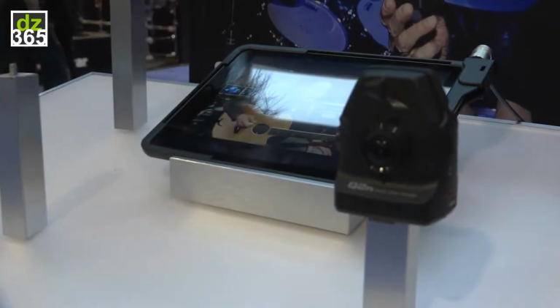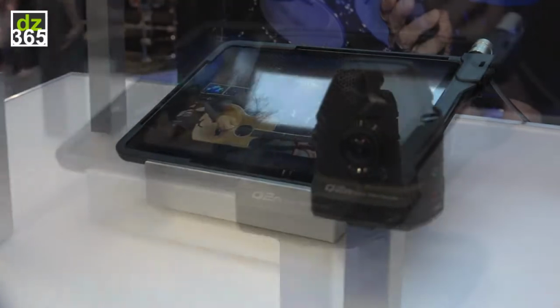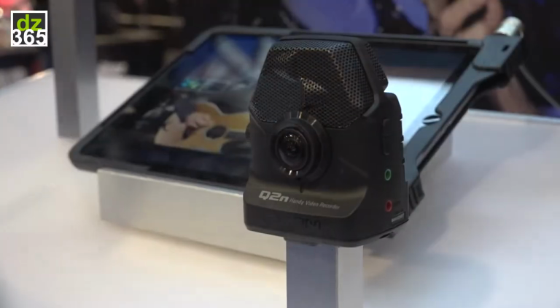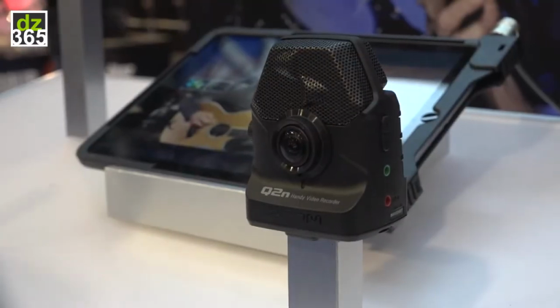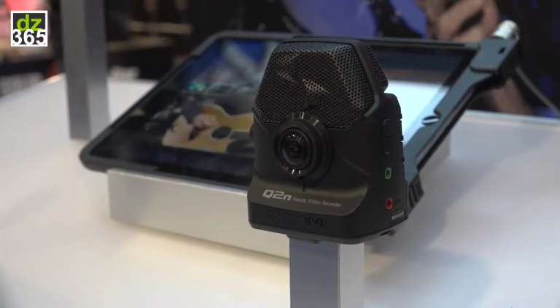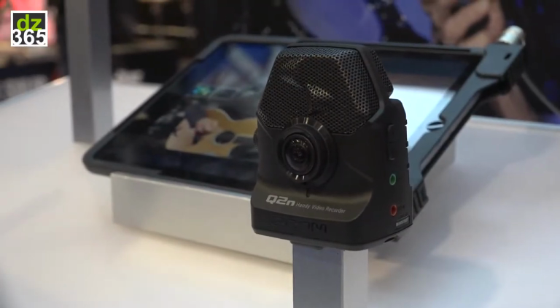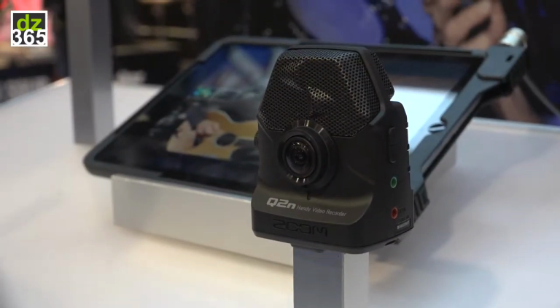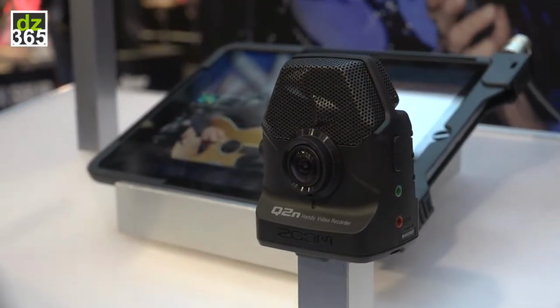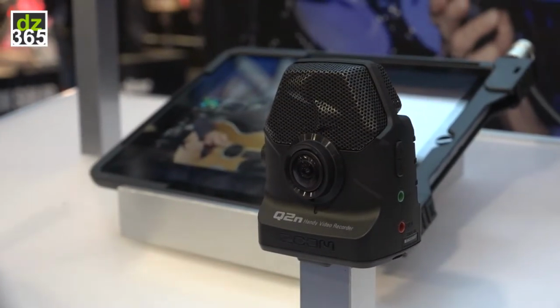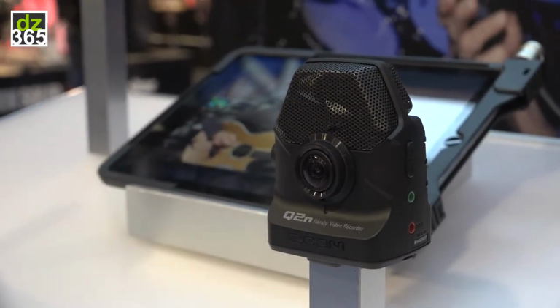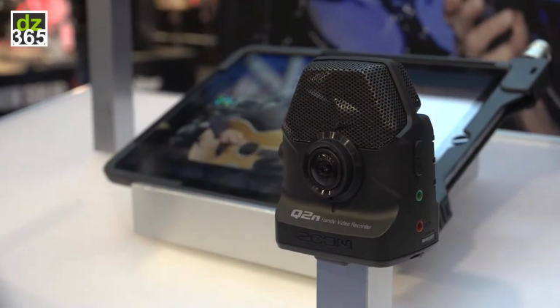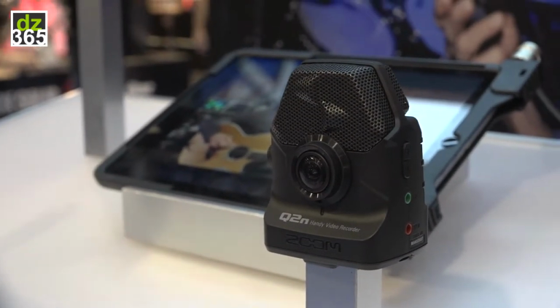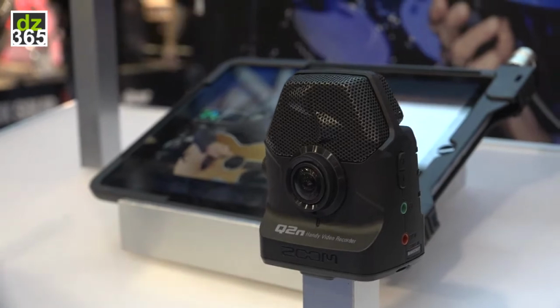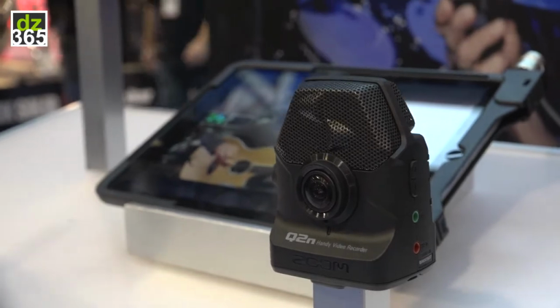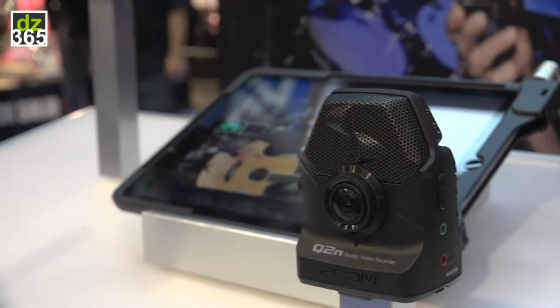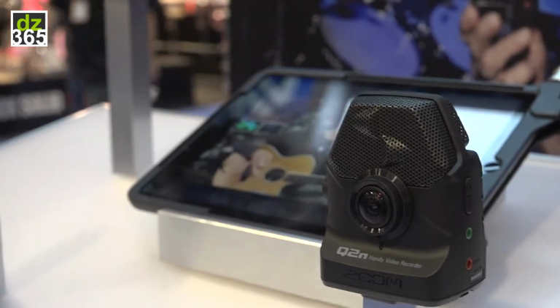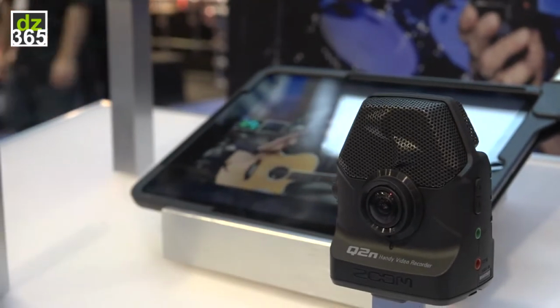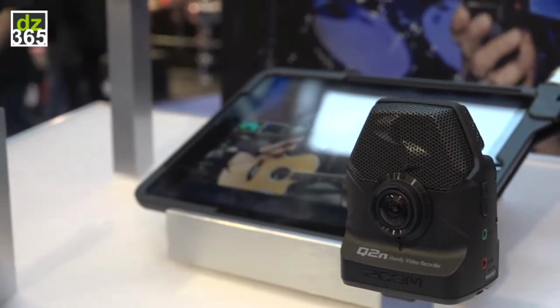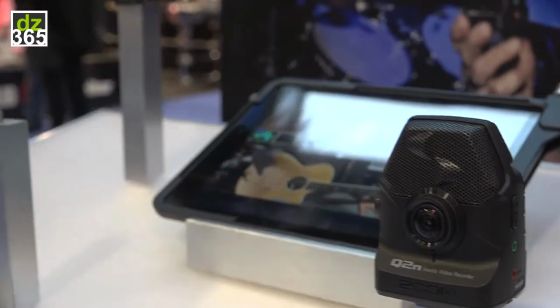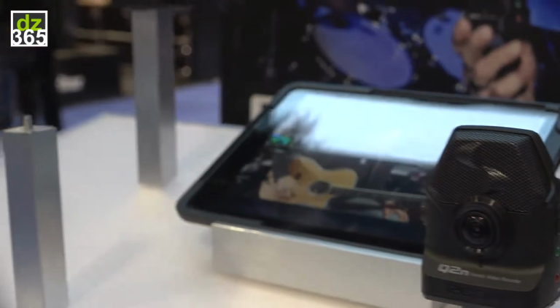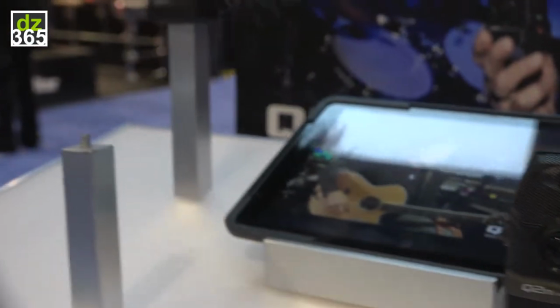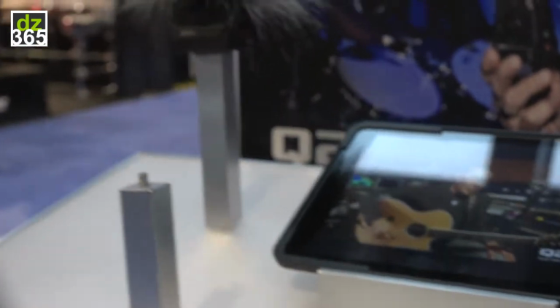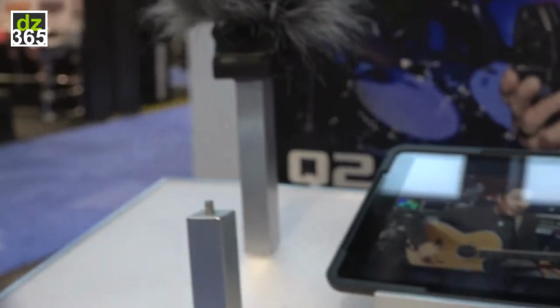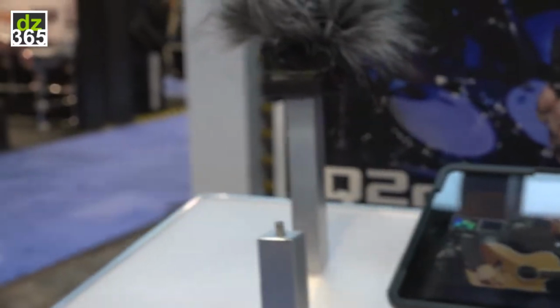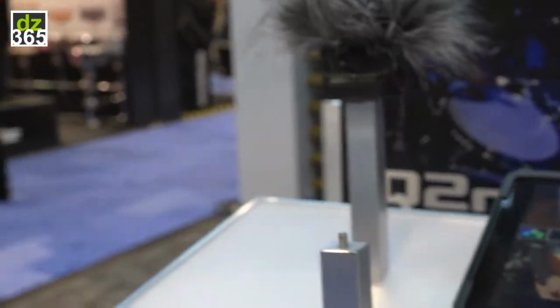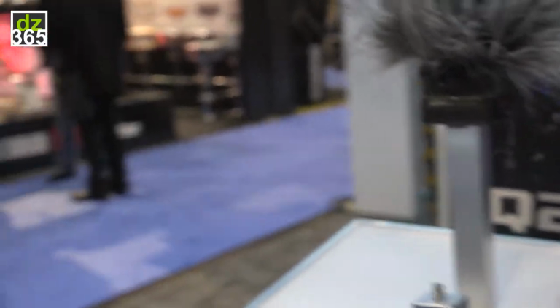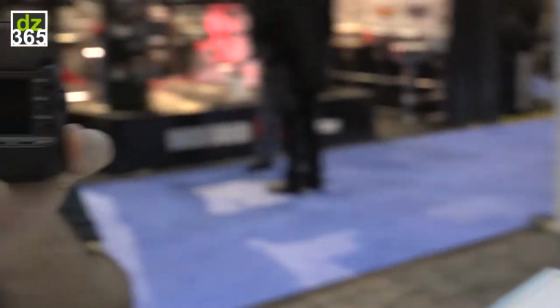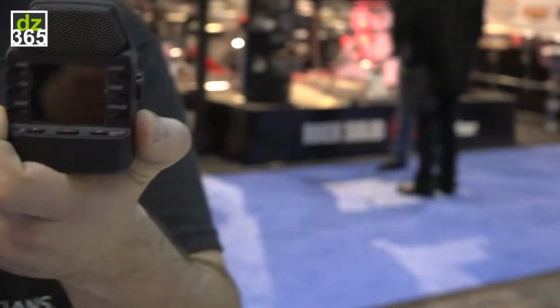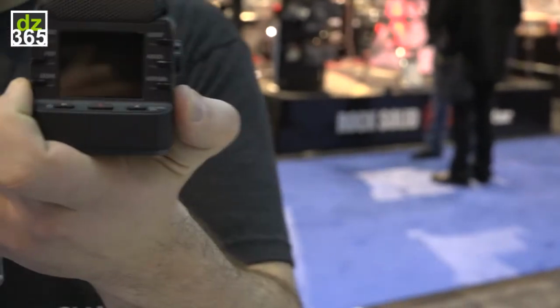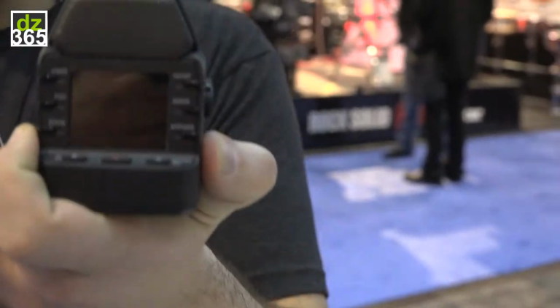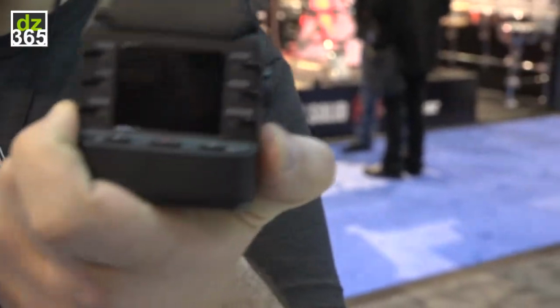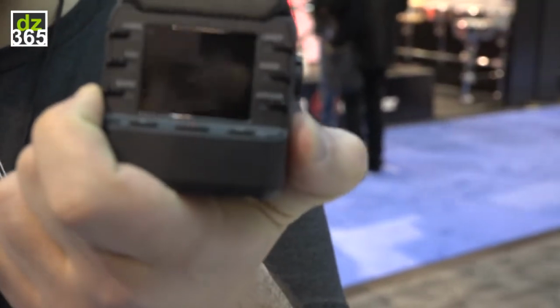Zoom's known for our sound, so you're getting HD video and audio for a price point of $159. This is a great camera for any musician who wants to capture their performances clearly.